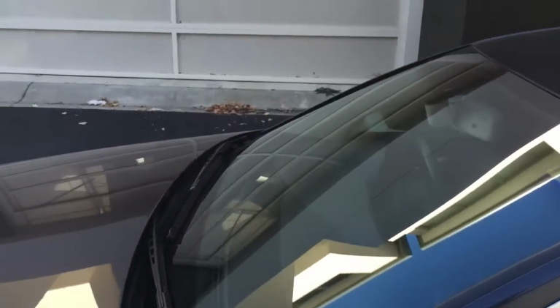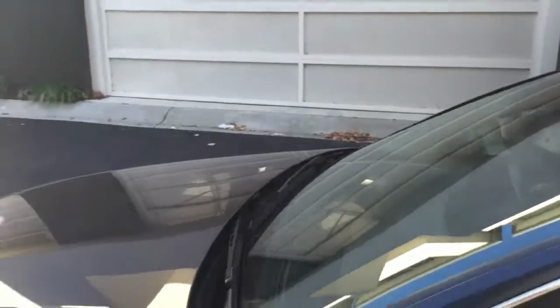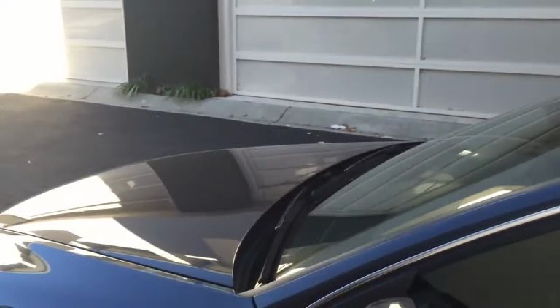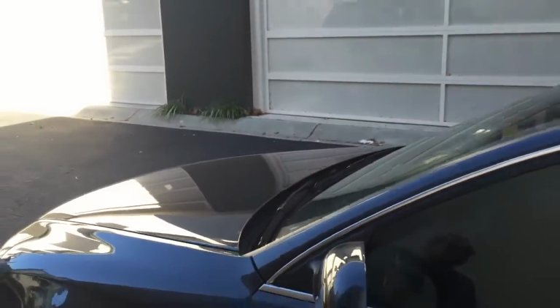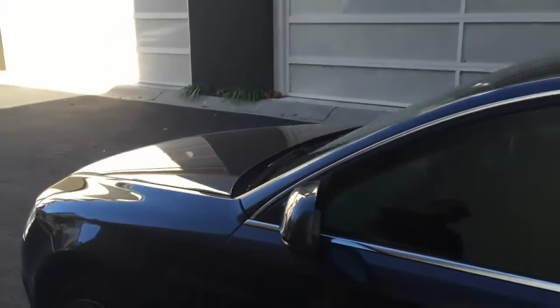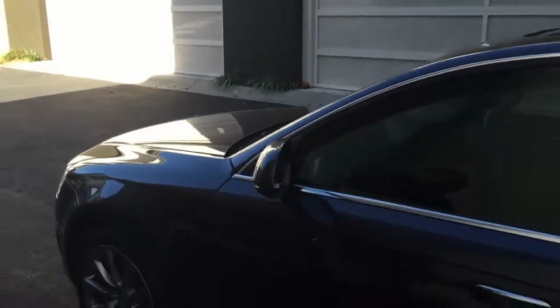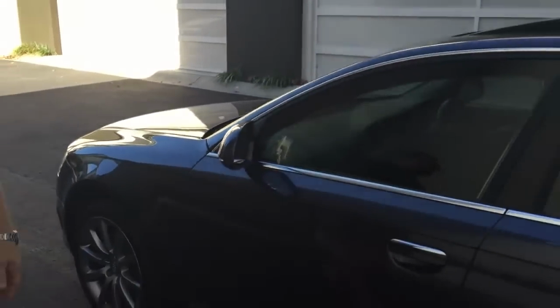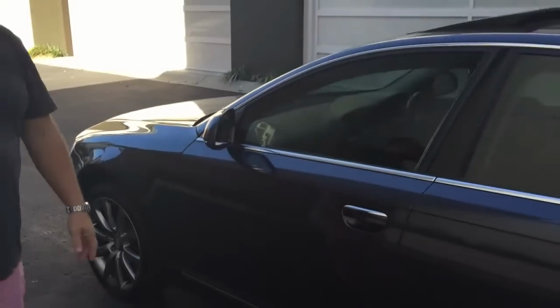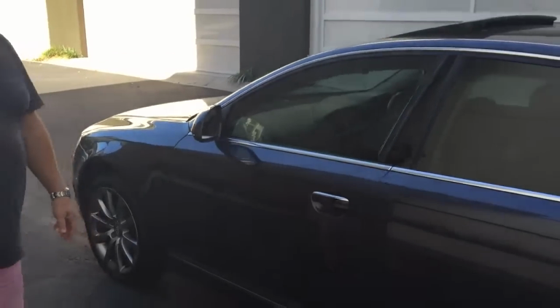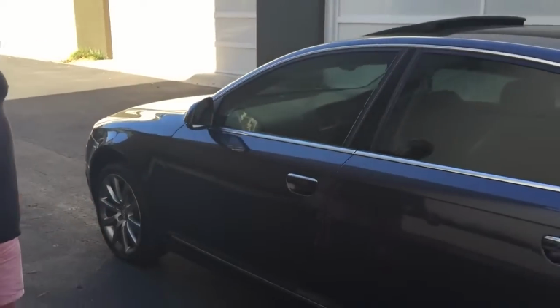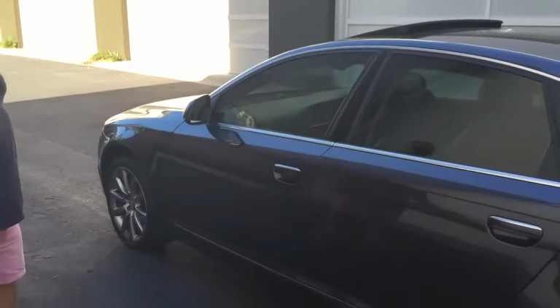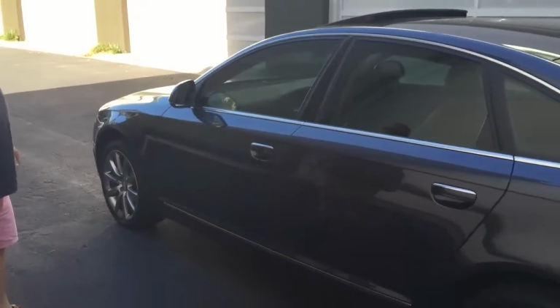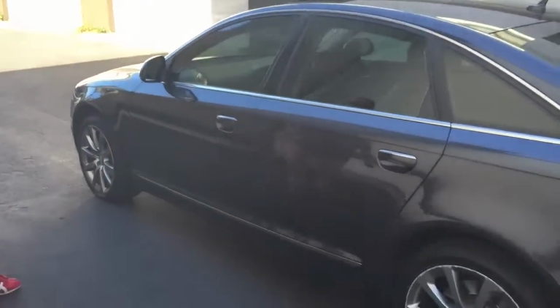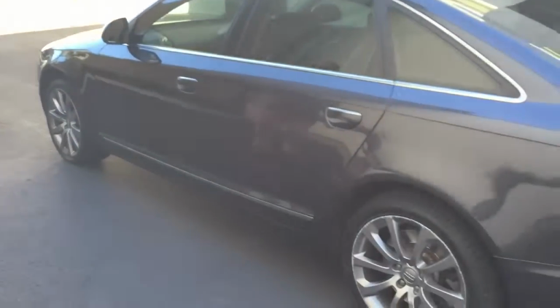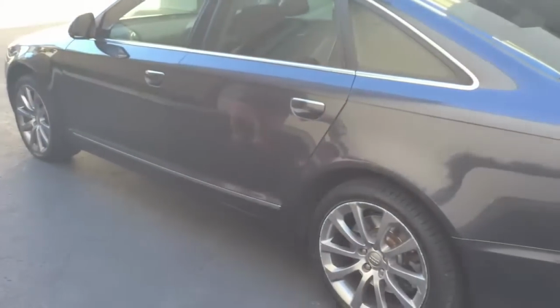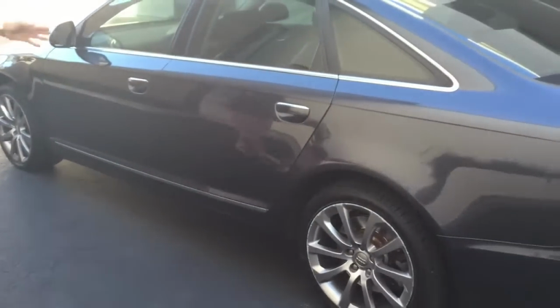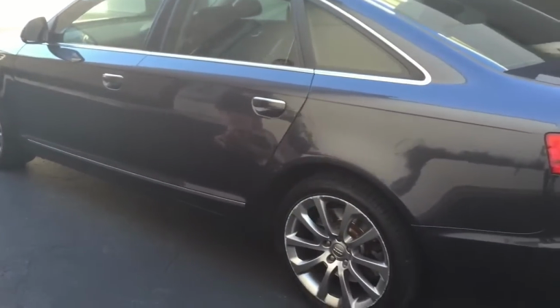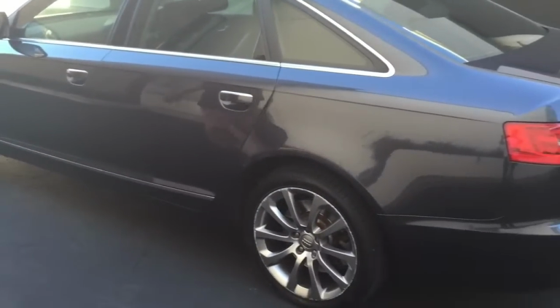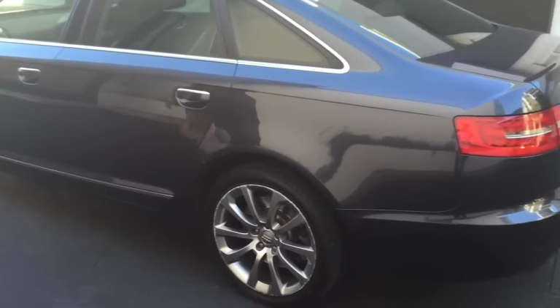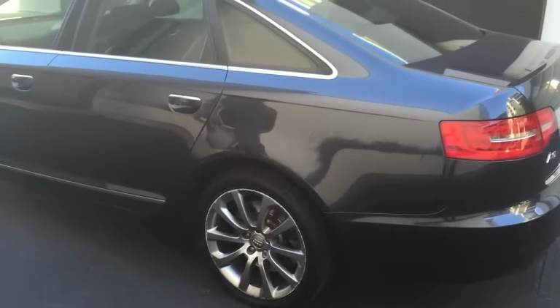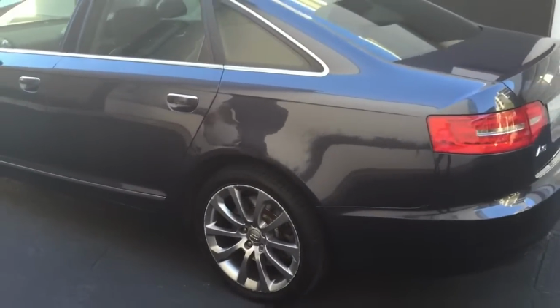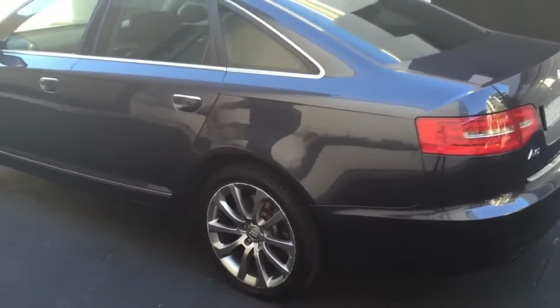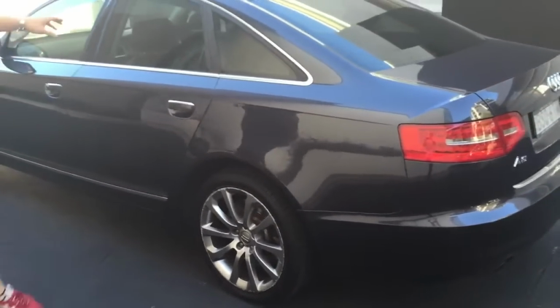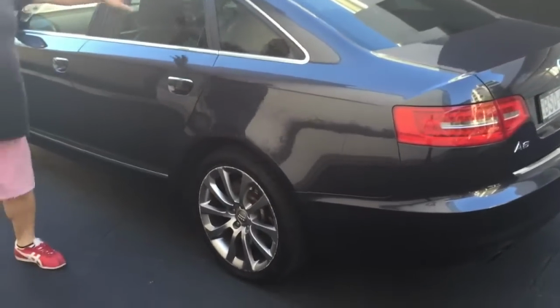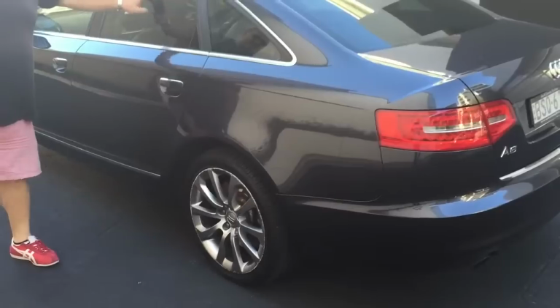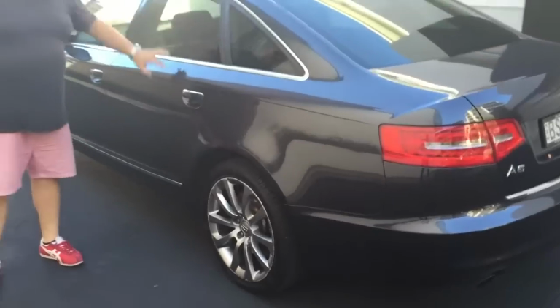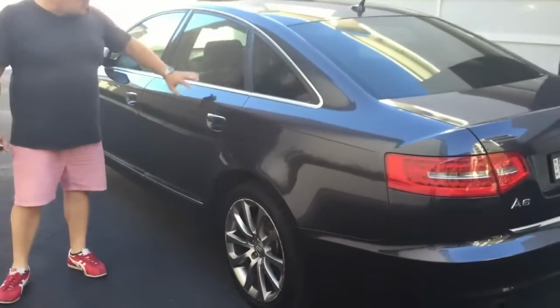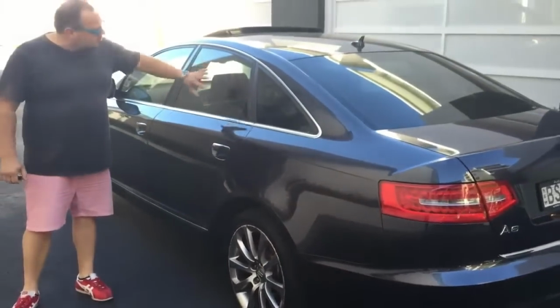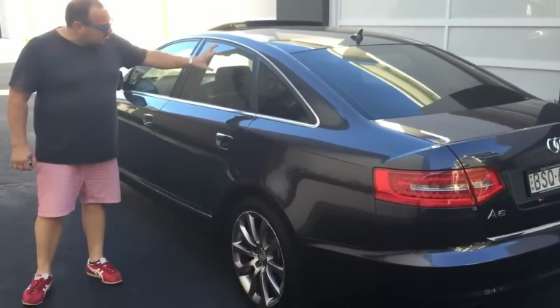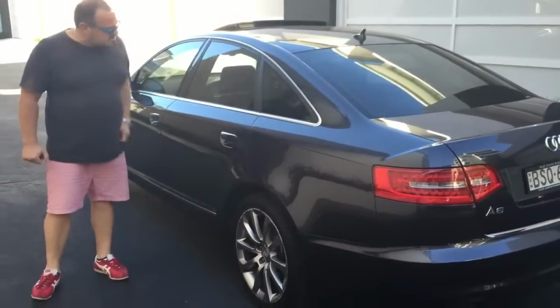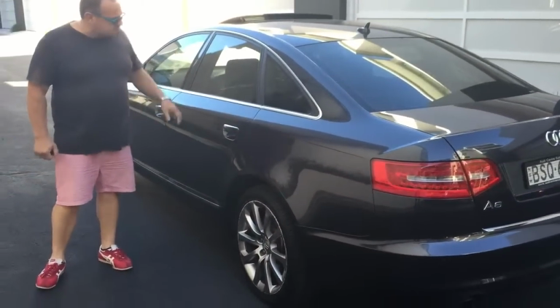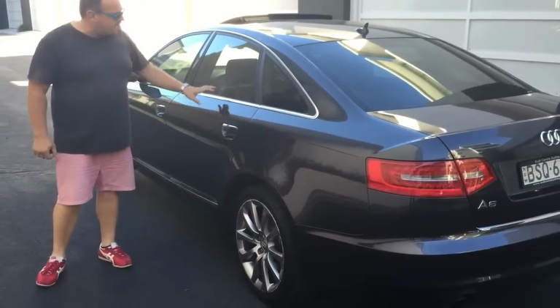It's perfectly serviced and perfect mechanically, so you're not going to have any issues whatsoever with the car. As I said, no dents or scratches or anything along the body, and tinted windows which look really, really nice.